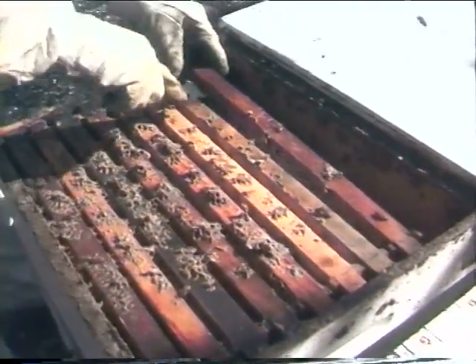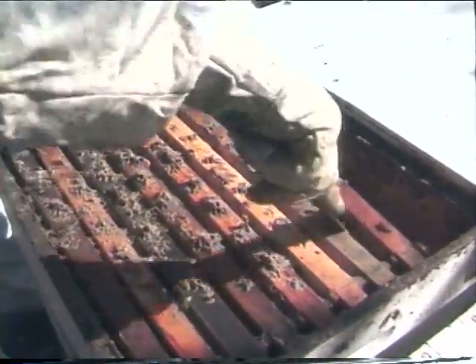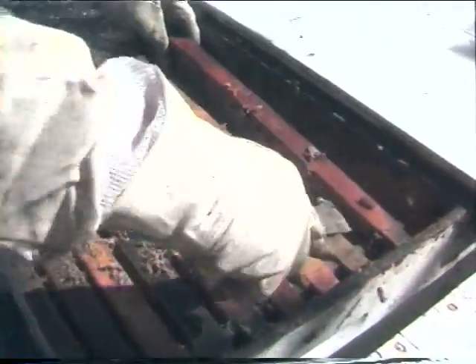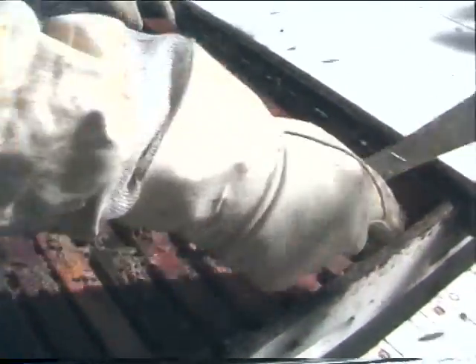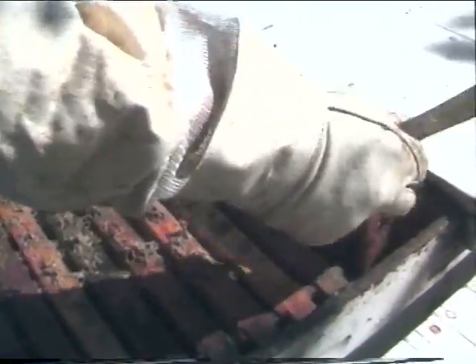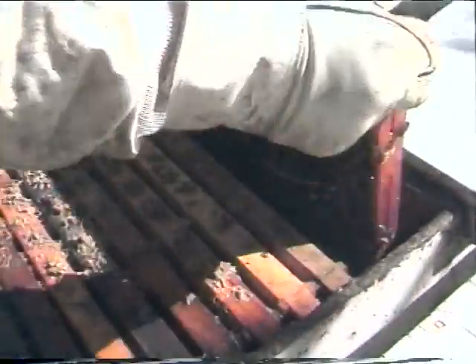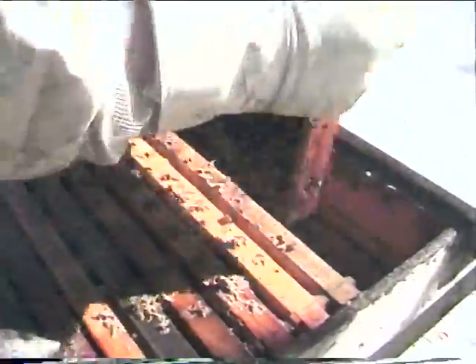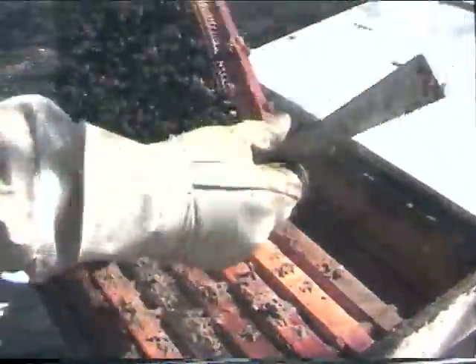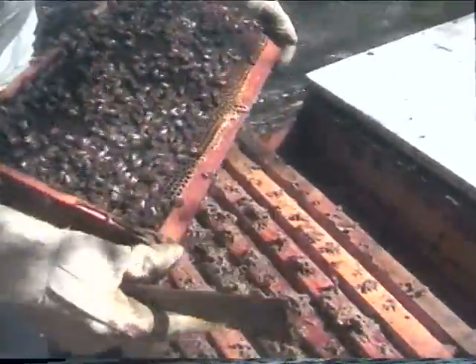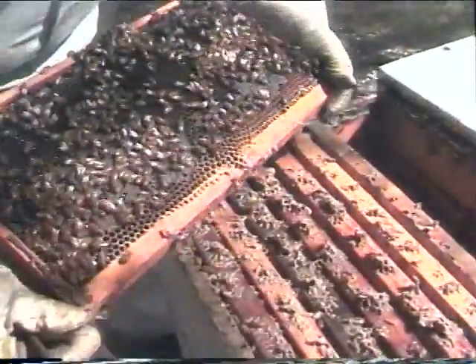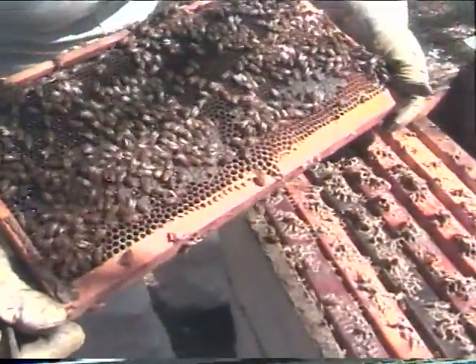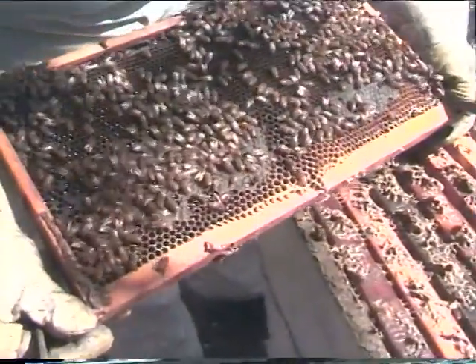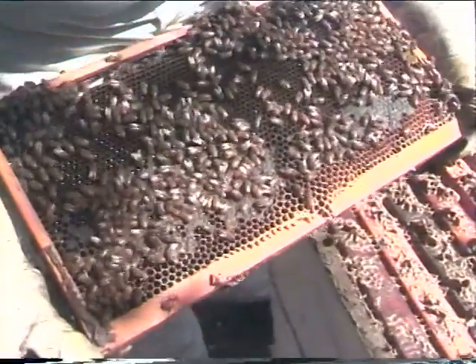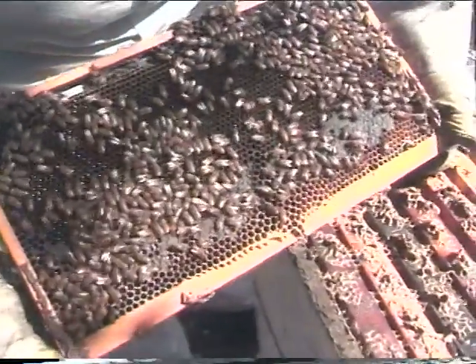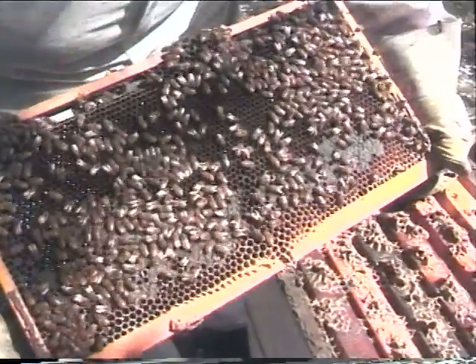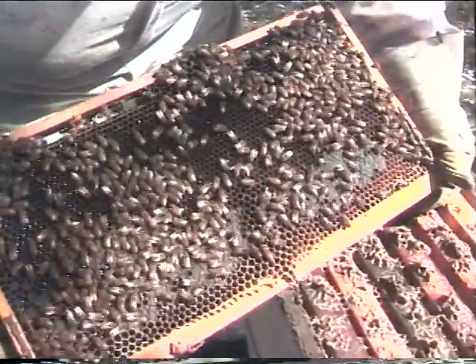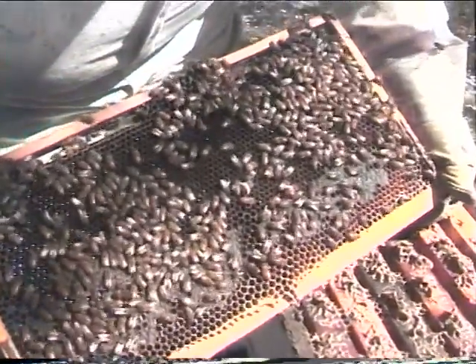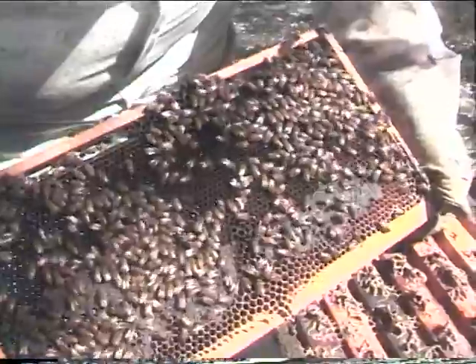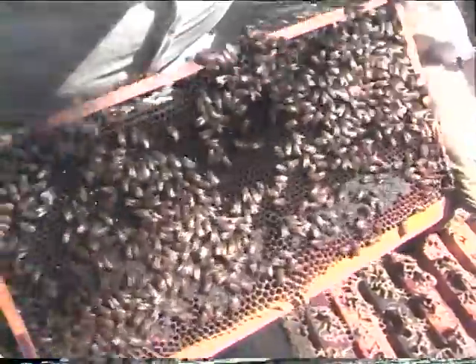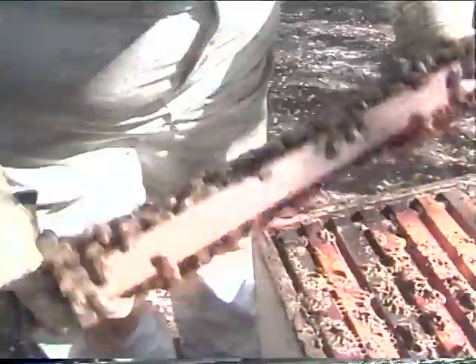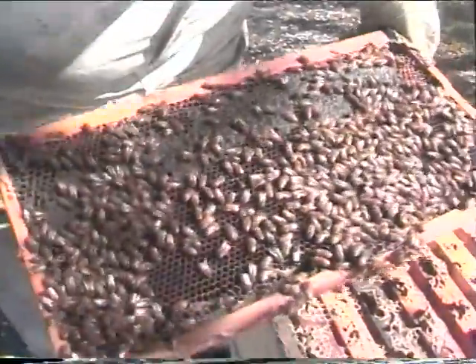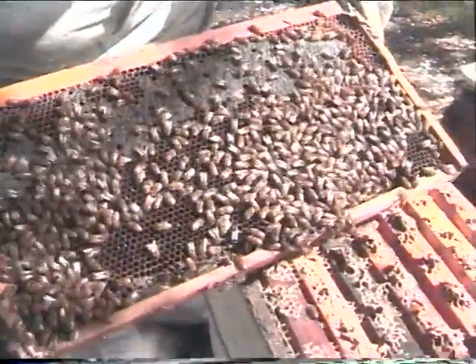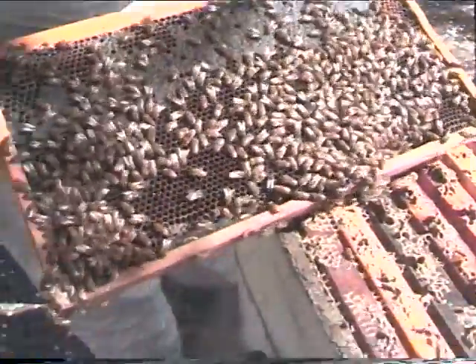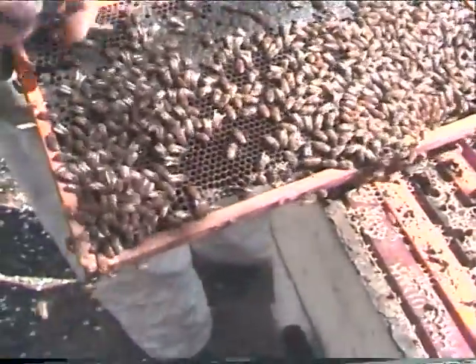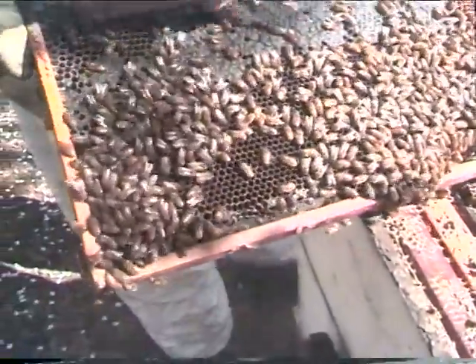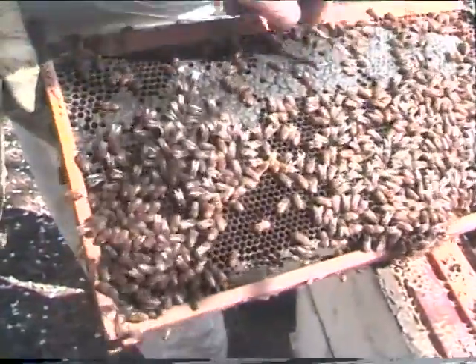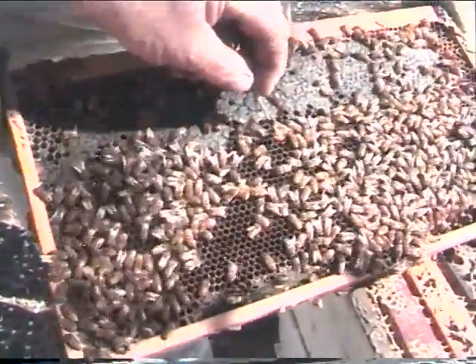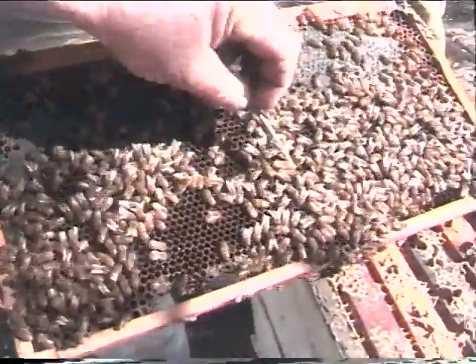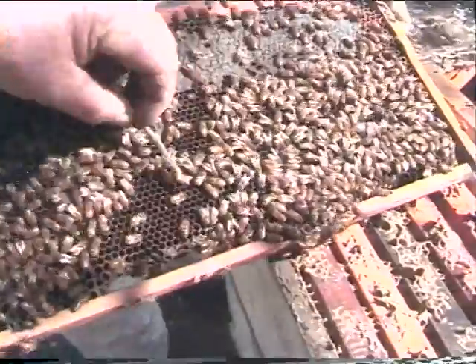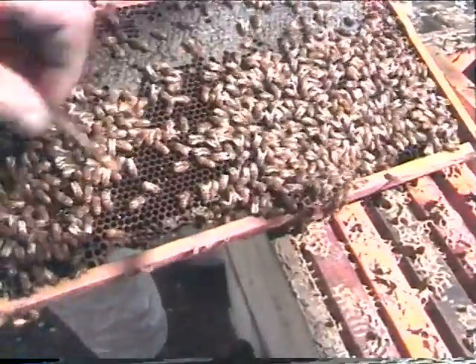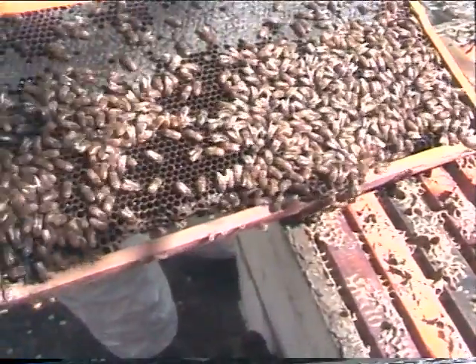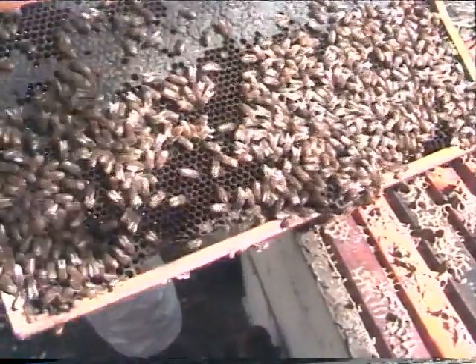We have some smaller hives over here across the driveway, which we'll be looking at in a little bit. These are standard 10-frame hives. These are the hives we make all our honey with. The old over-wintered honey is up here, and bees are coming on right there on the bottom.